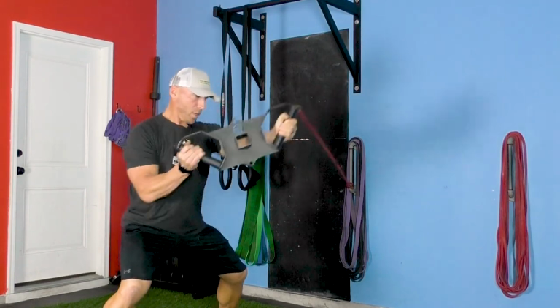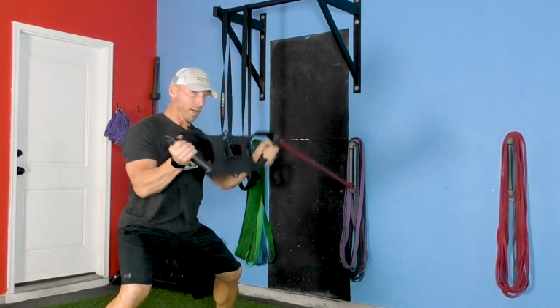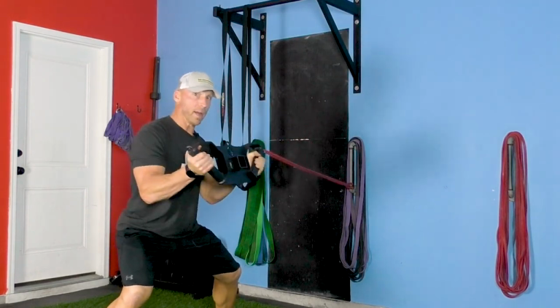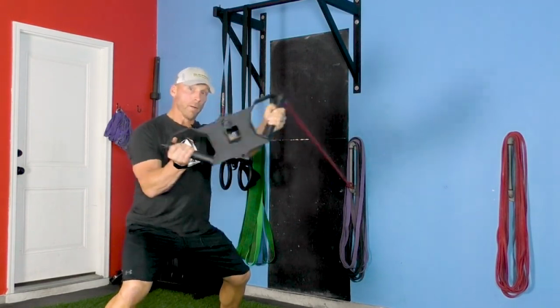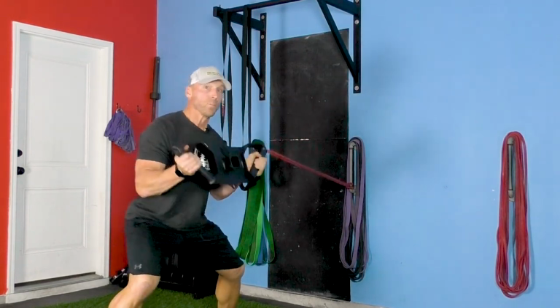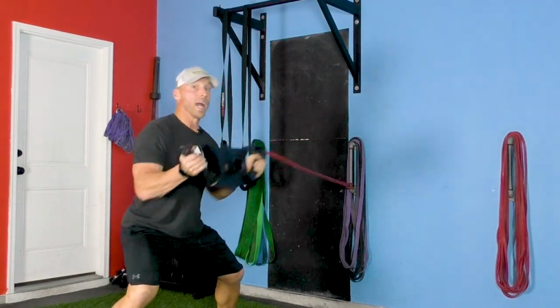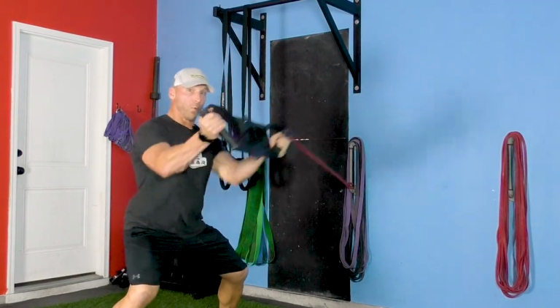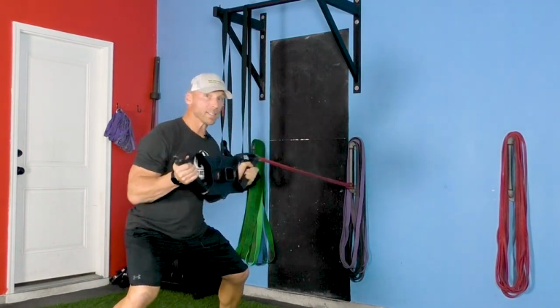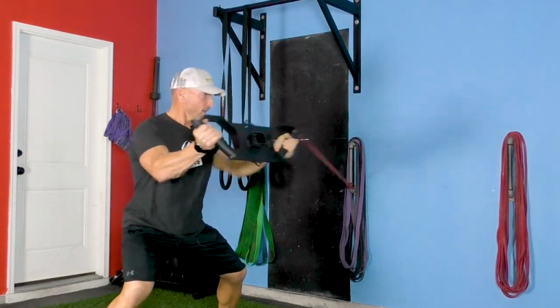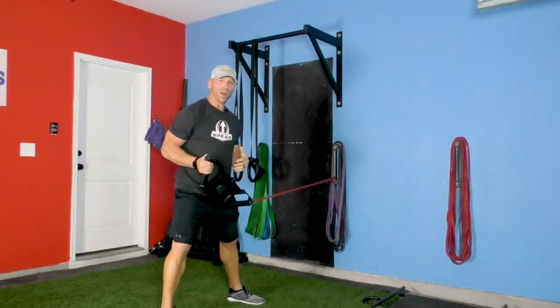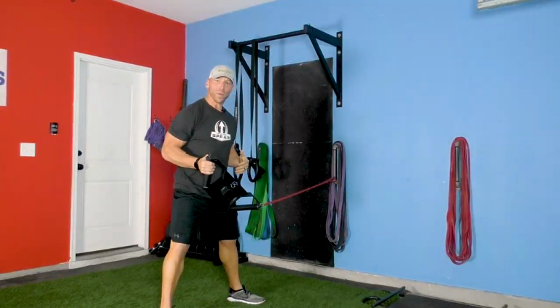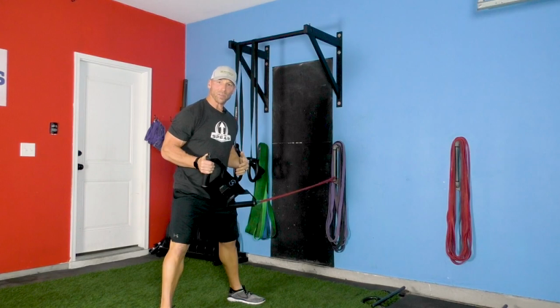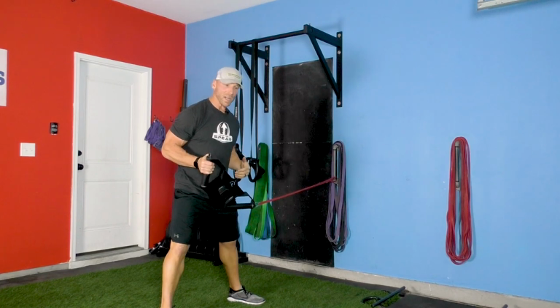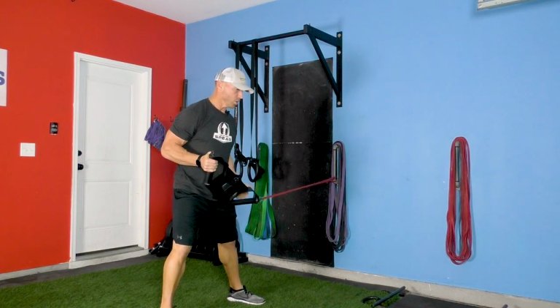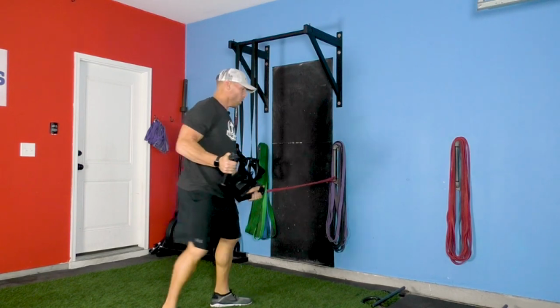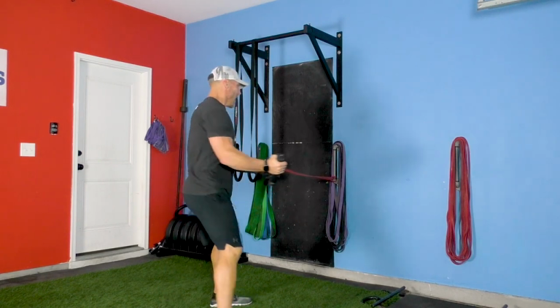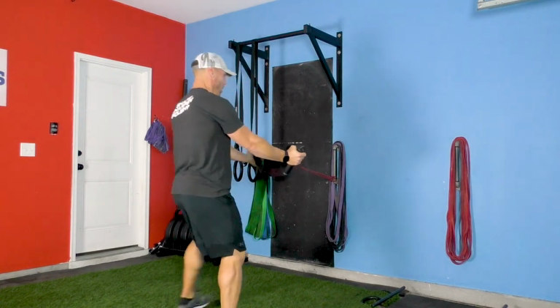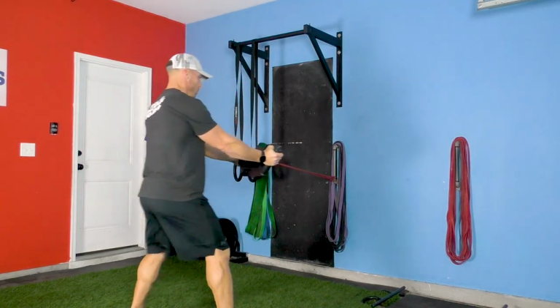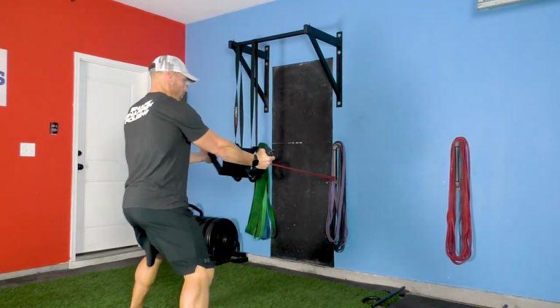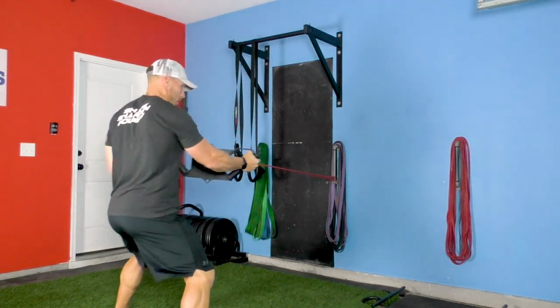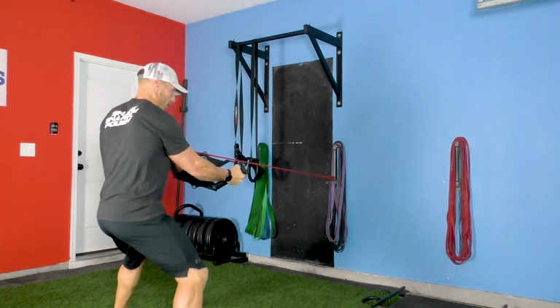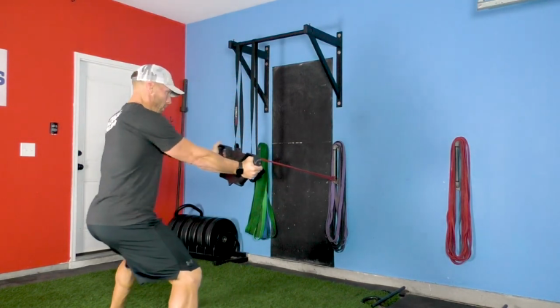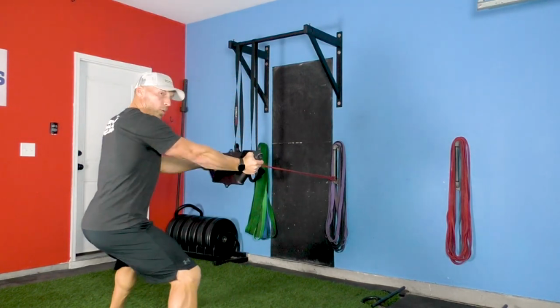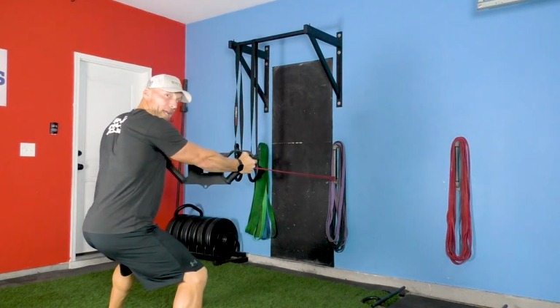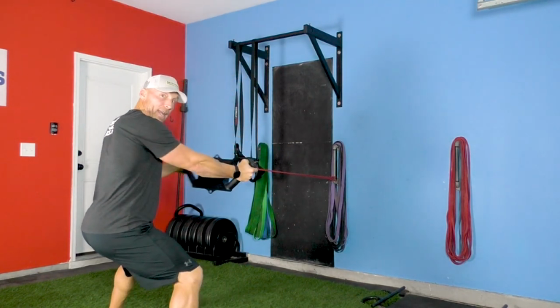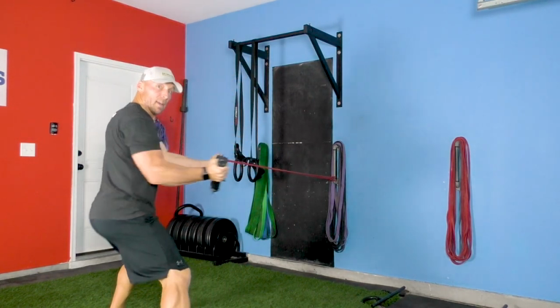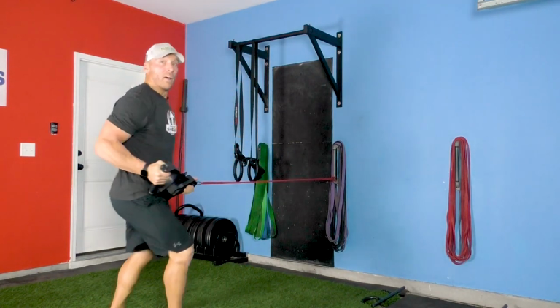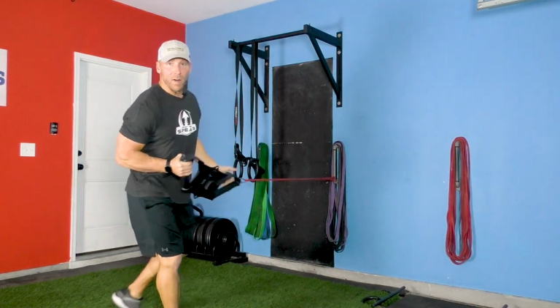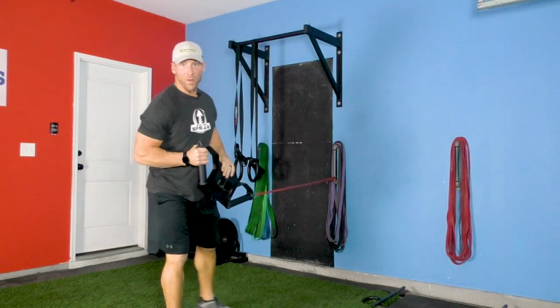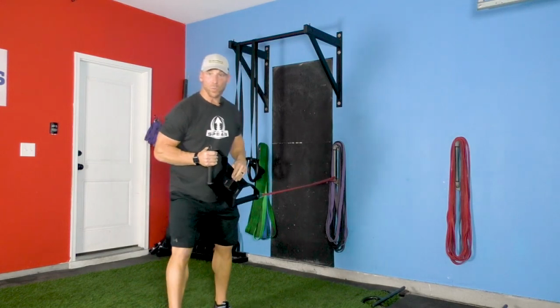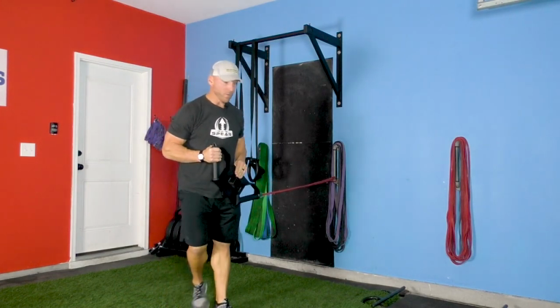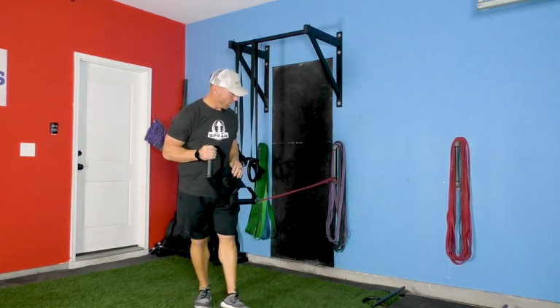All kinds of things you can do with this. You can punch, you can press, all kinds of pillar exercises. I can also do pulls where I'm pulling with one hand. Very functional piece of equipment.